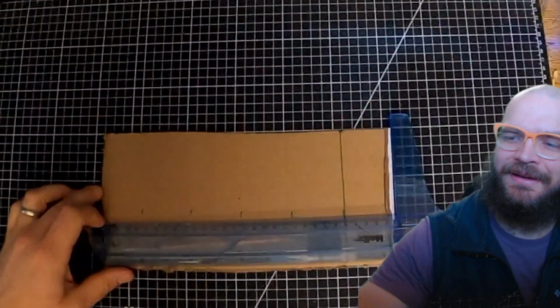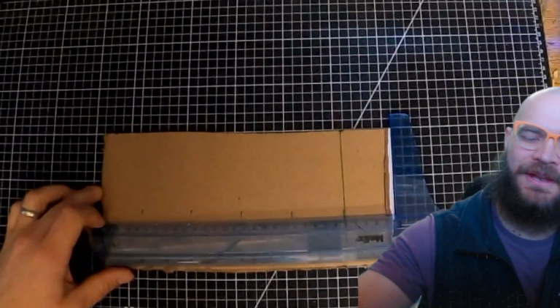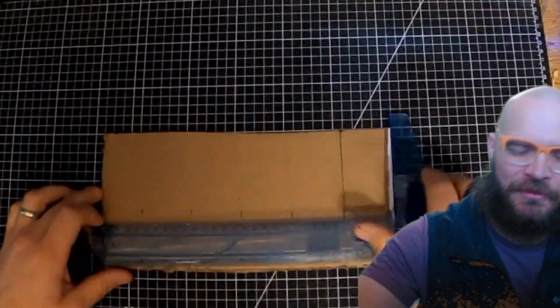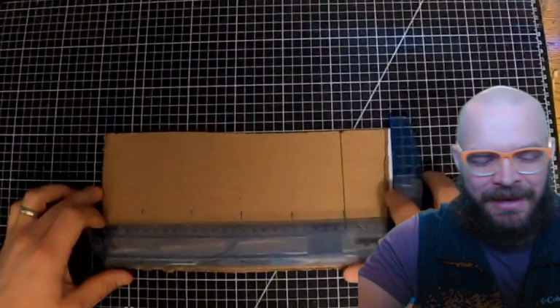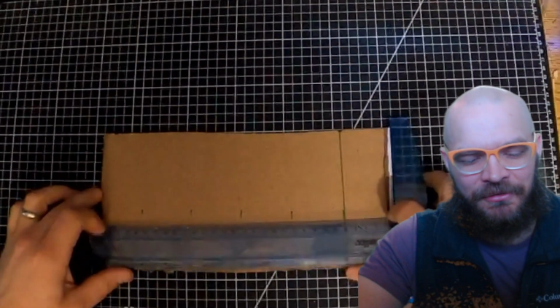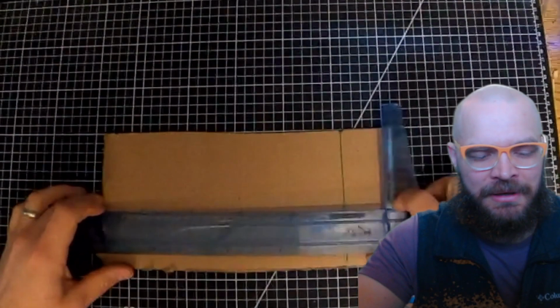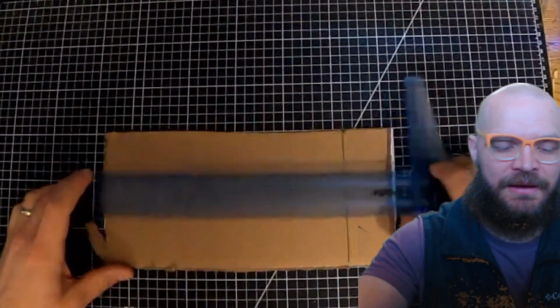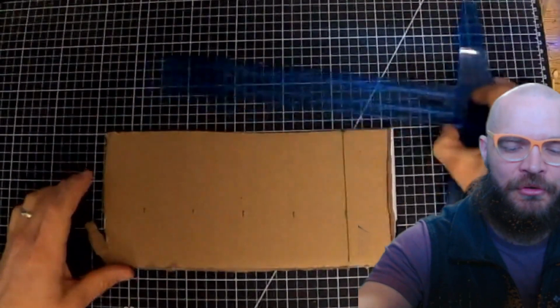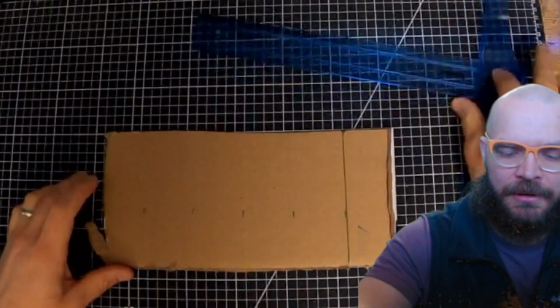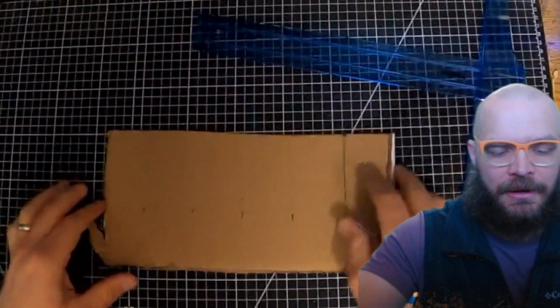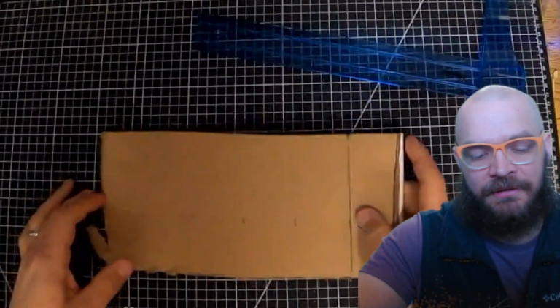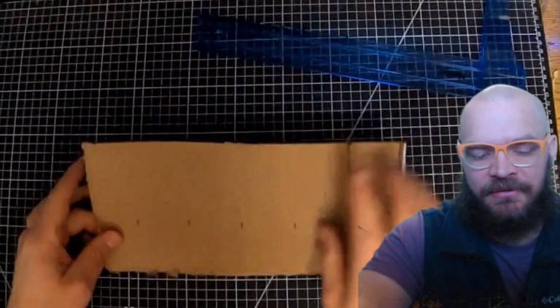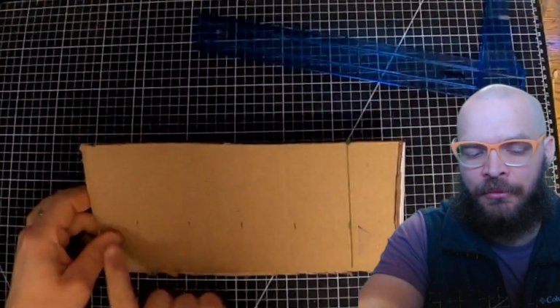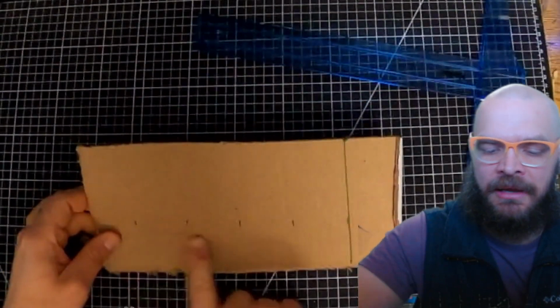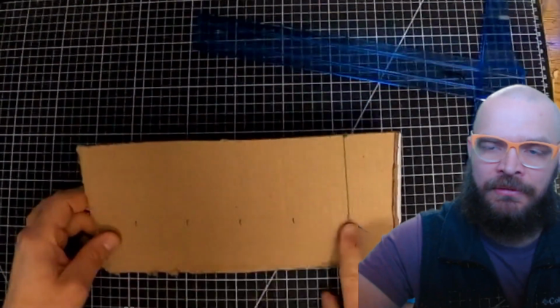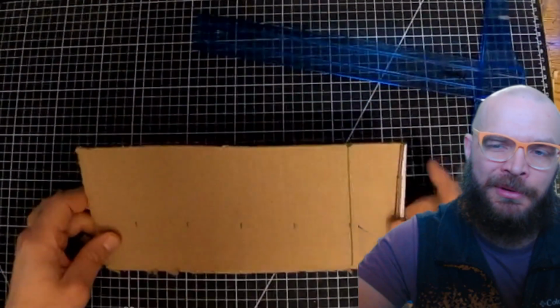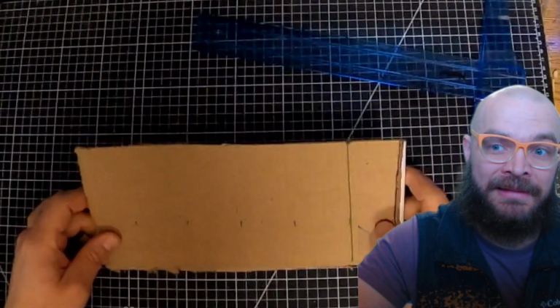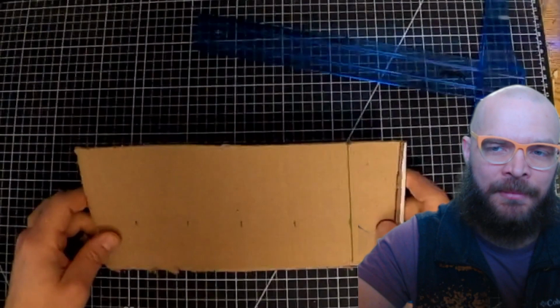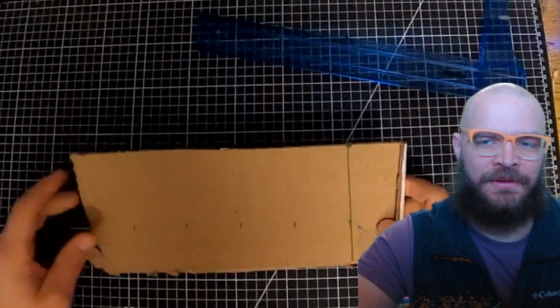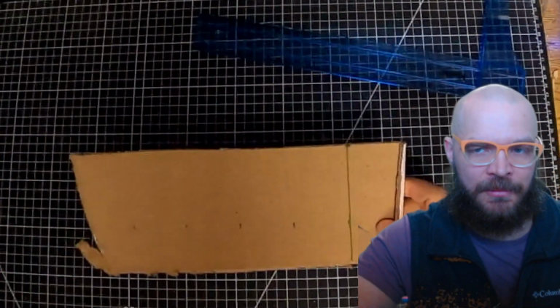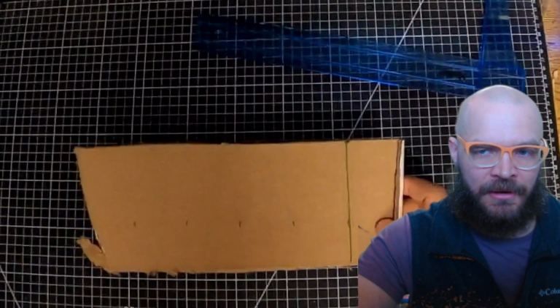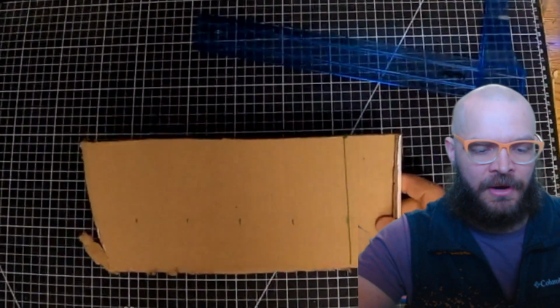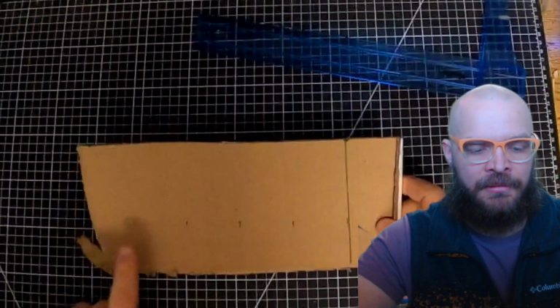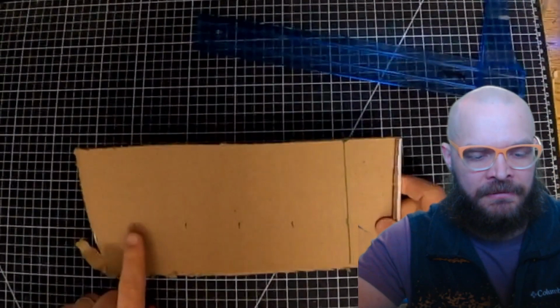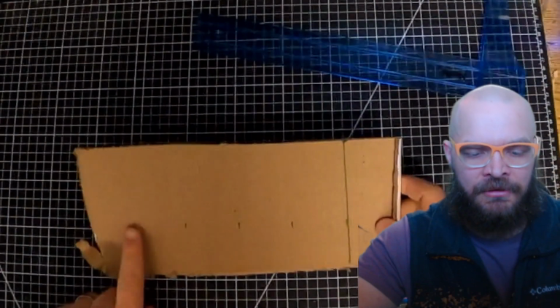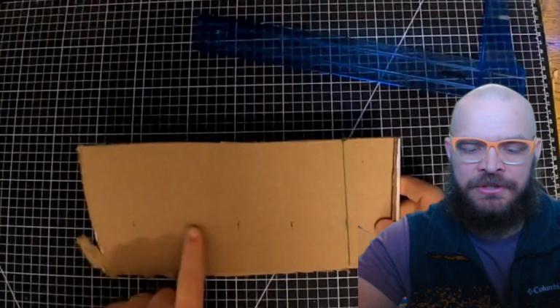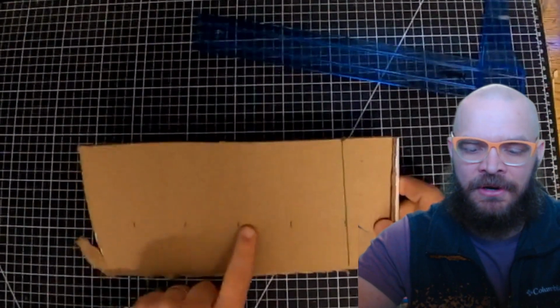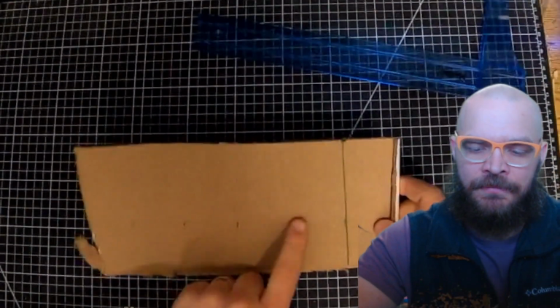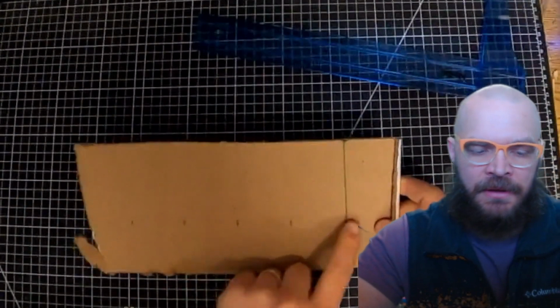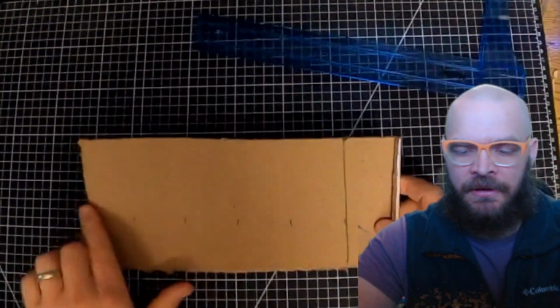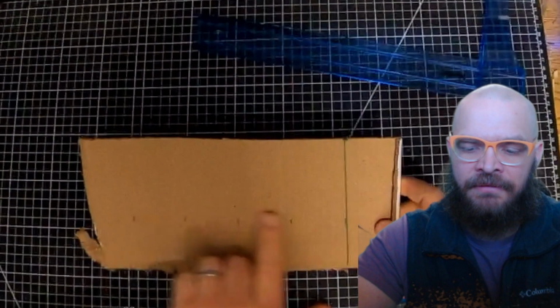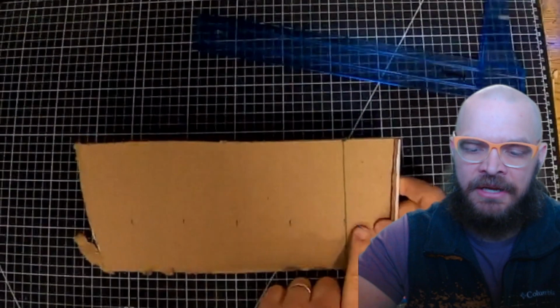So the next level way to make this would be to take a tube, or take a flat piece of cardboard, make it into a tube, and we're going to add tabs to it this time. So I've got marked every two inches here. It'll take five sections.